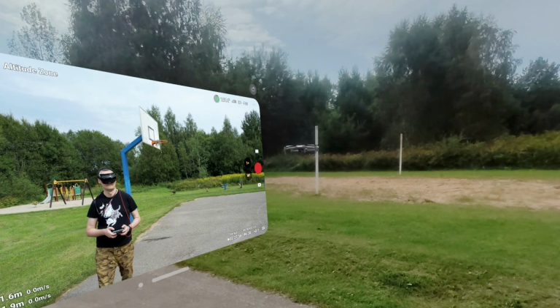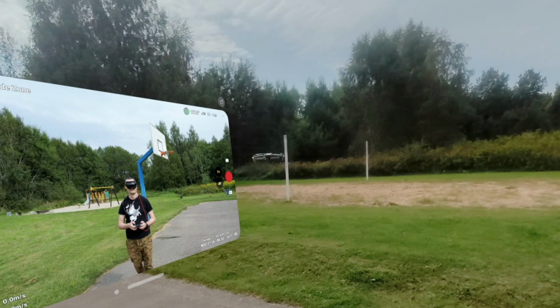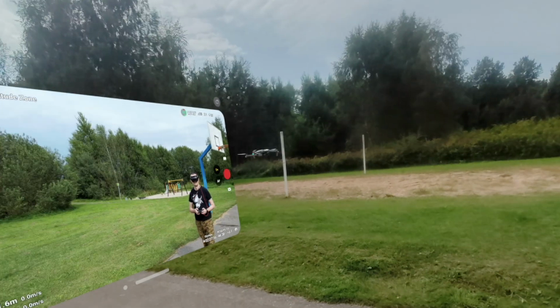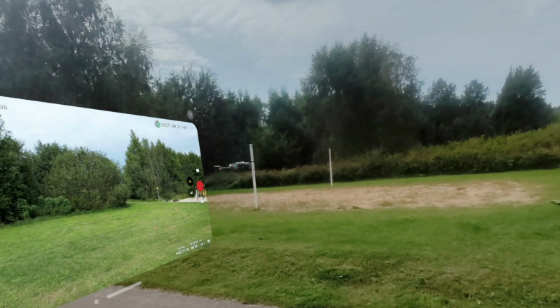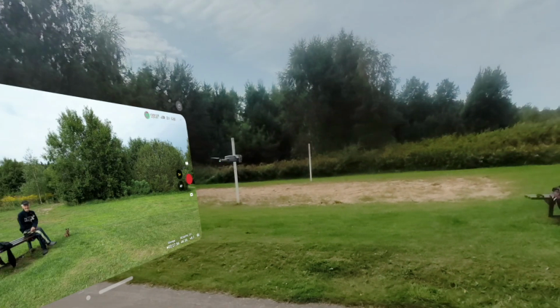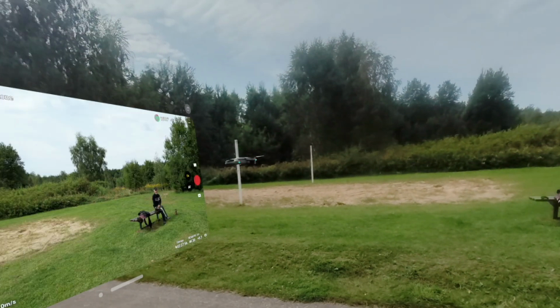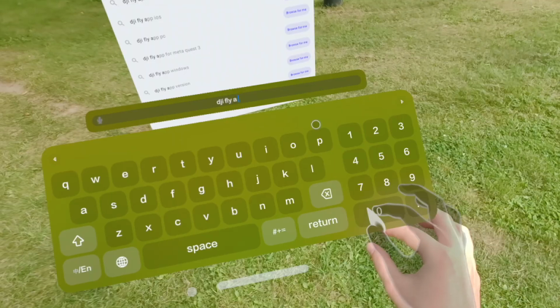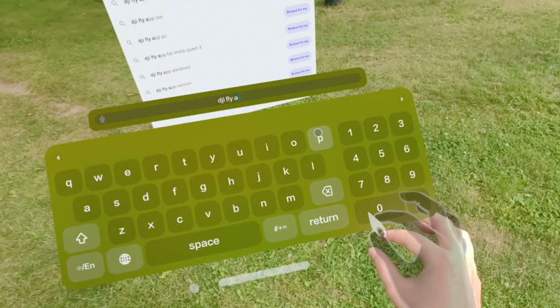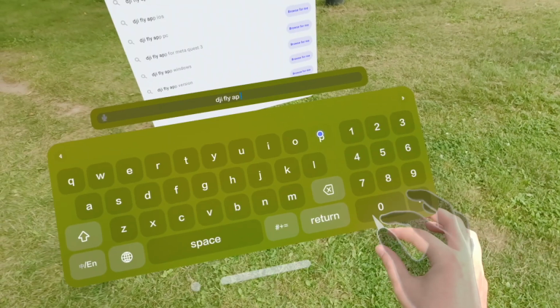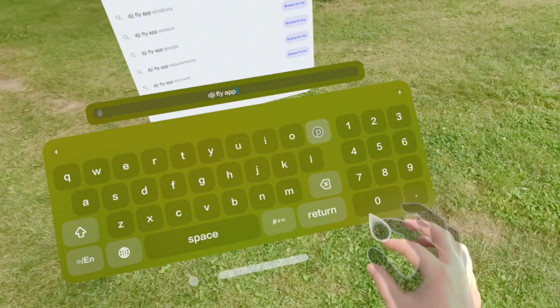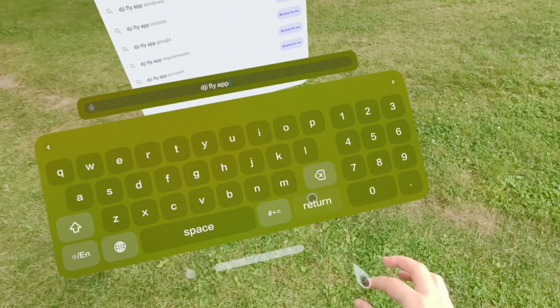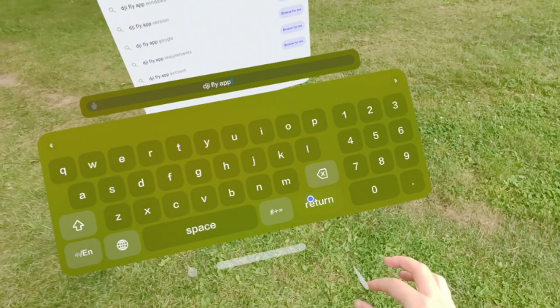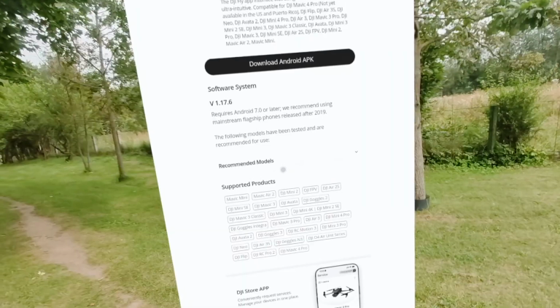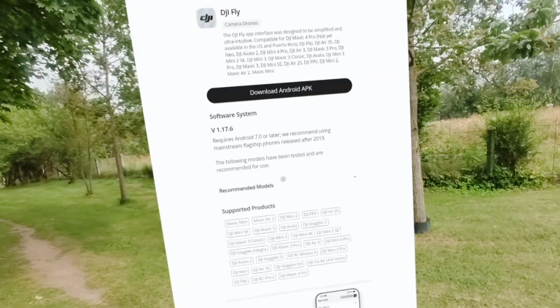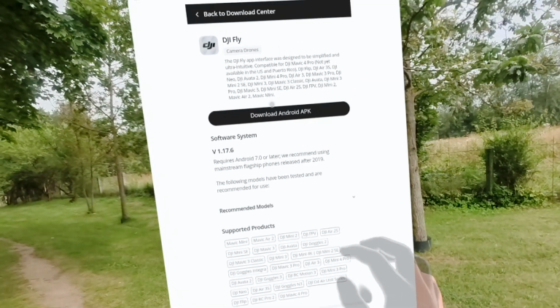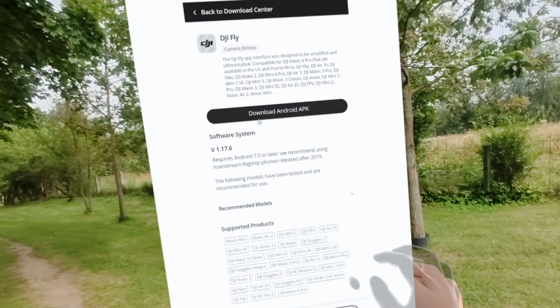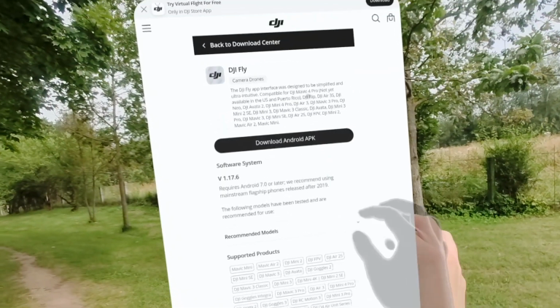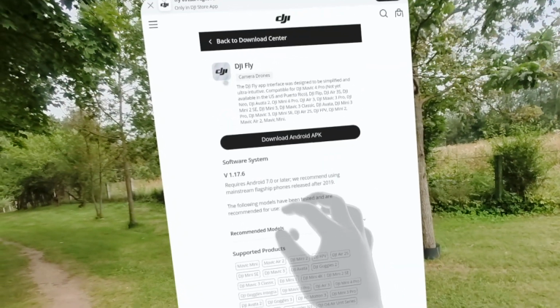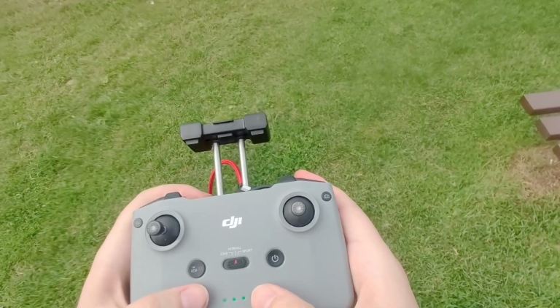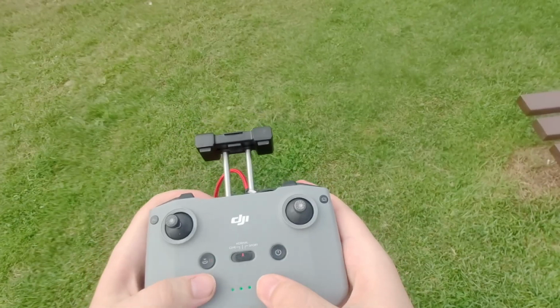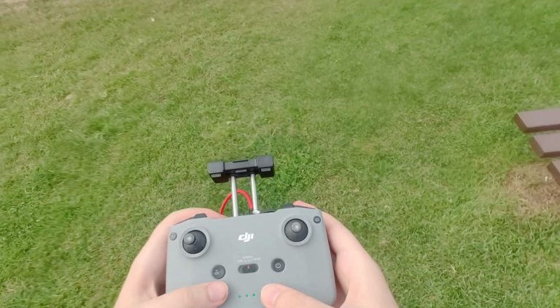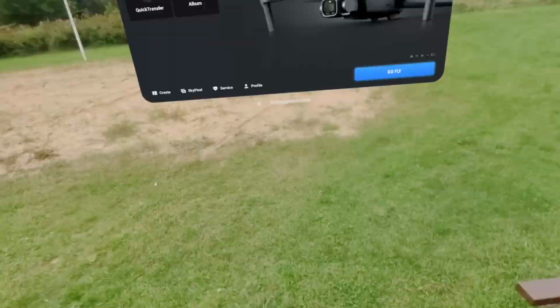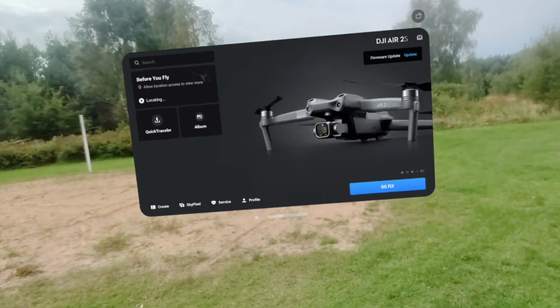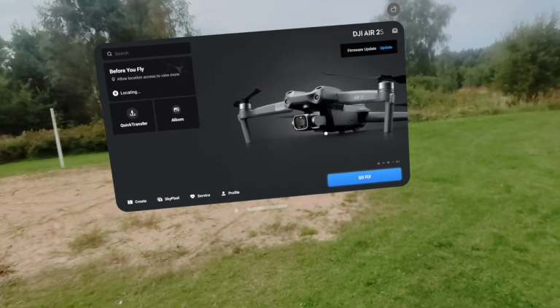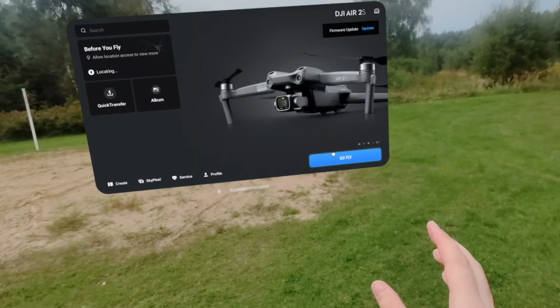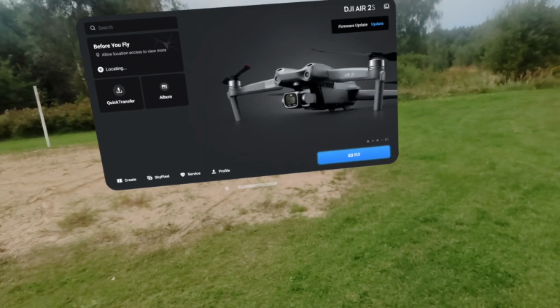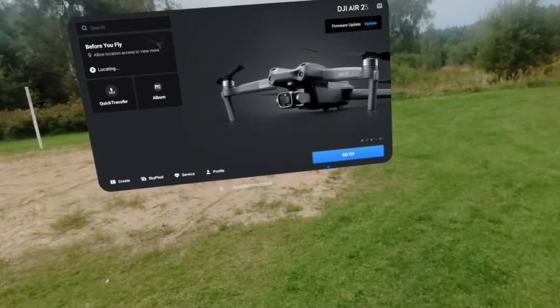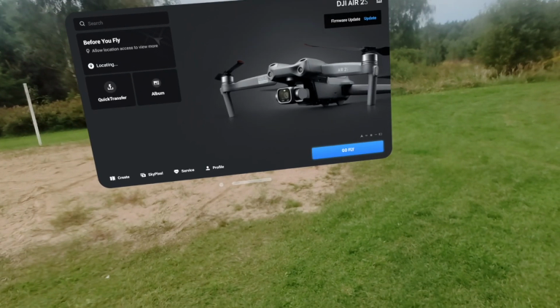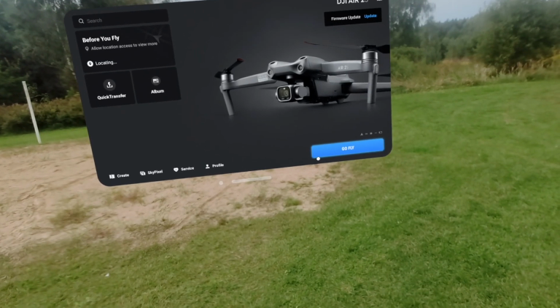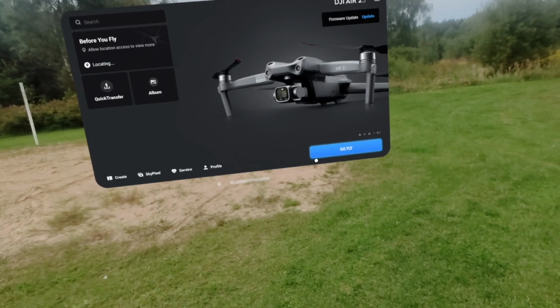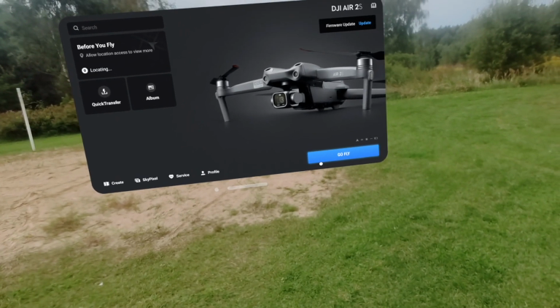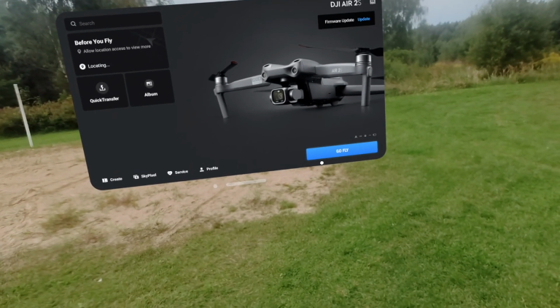And there is no hacking — this Play for Dream headset runs Android, so I just downloaded the DJI Fly Android smartphone app, plugged the USB Type-C cable to the headset like it is a smartphone, and instantly the Go Fly button turns blue.